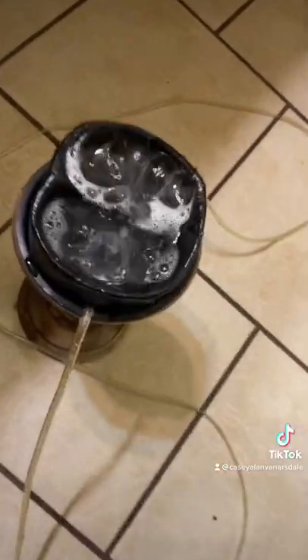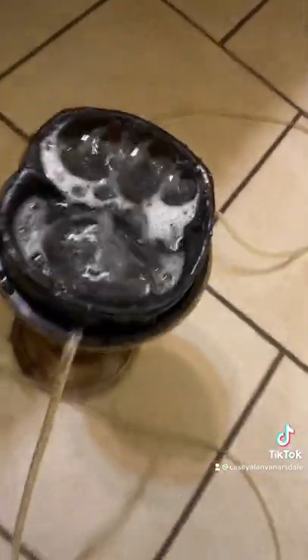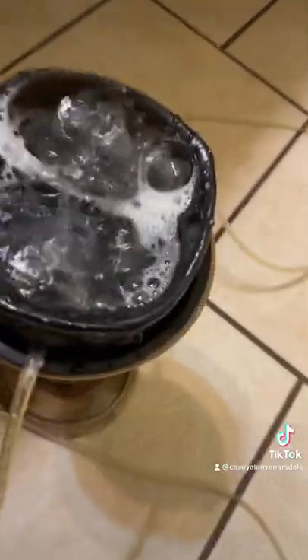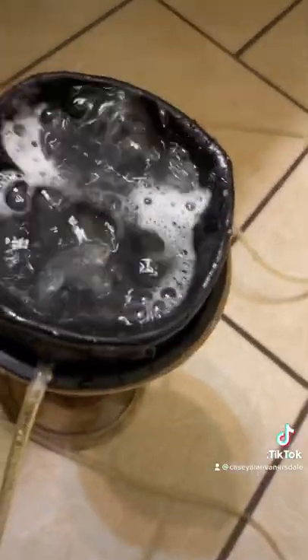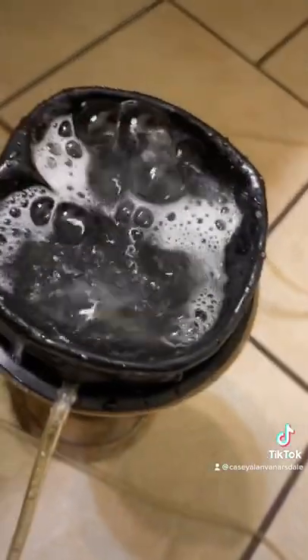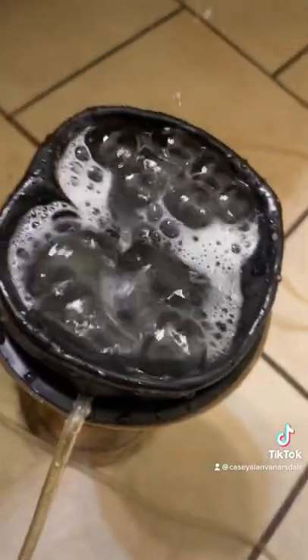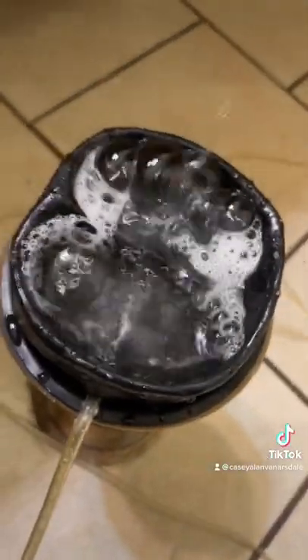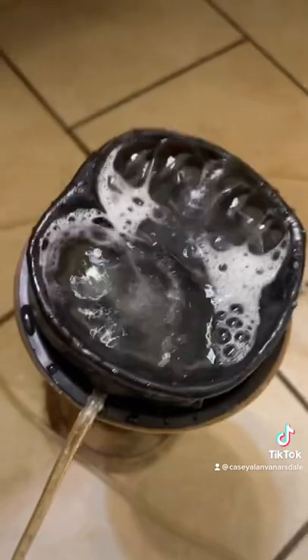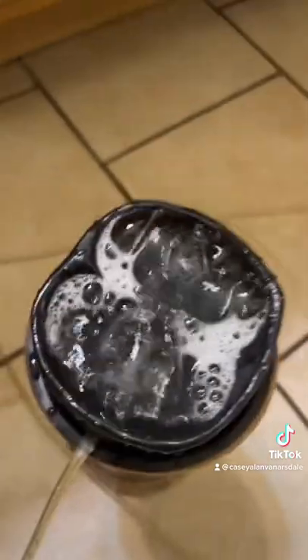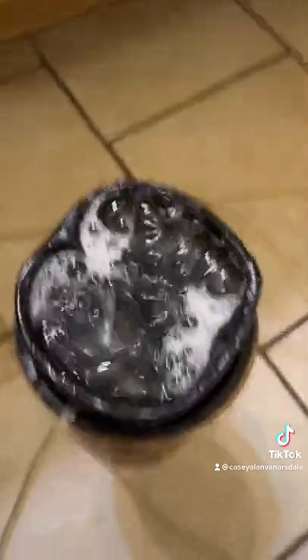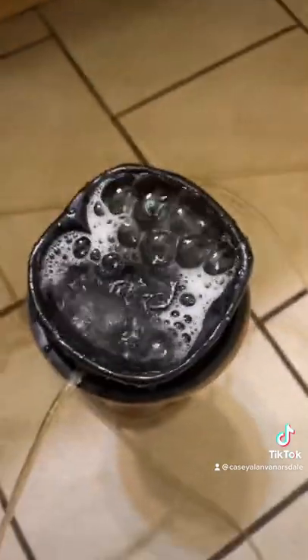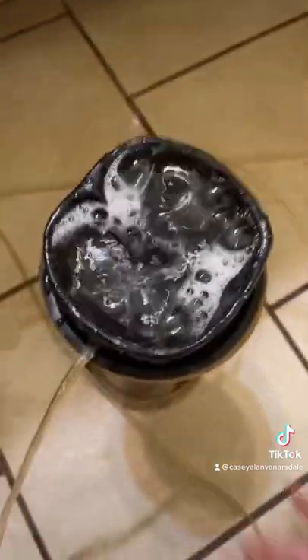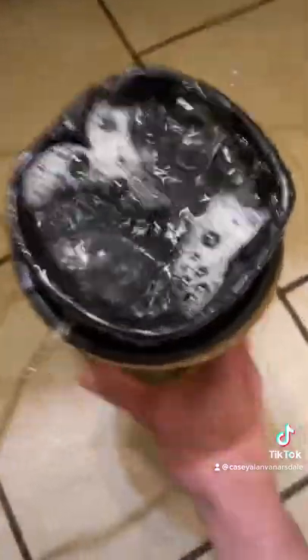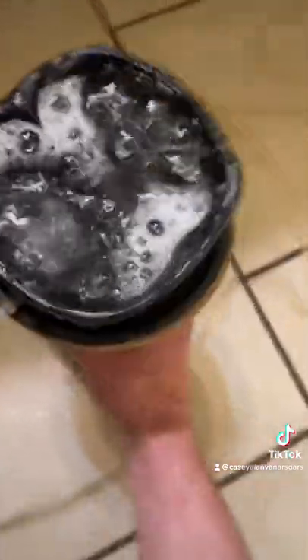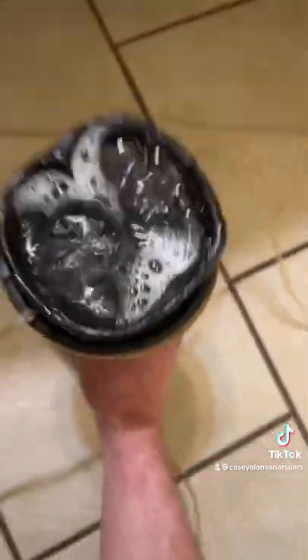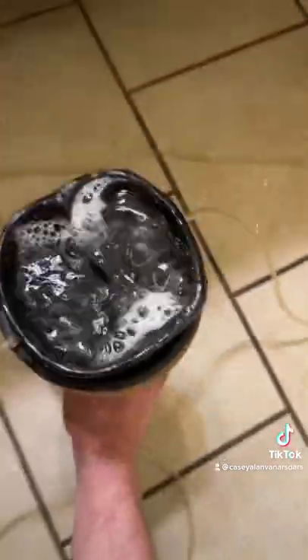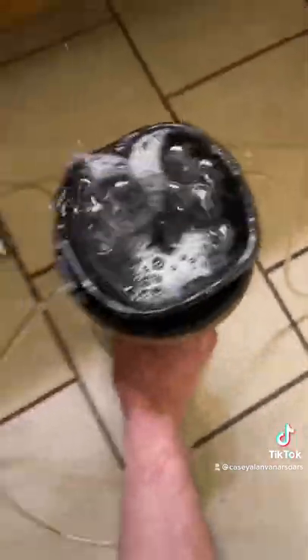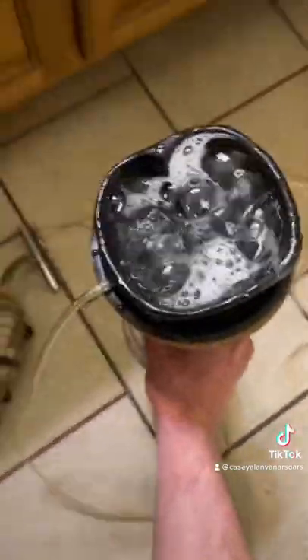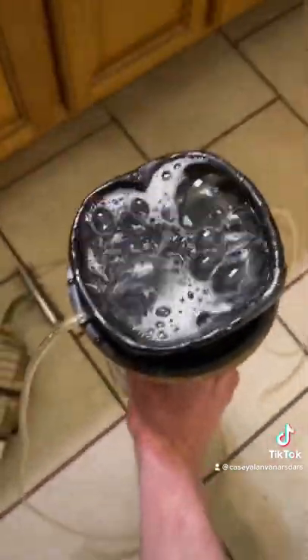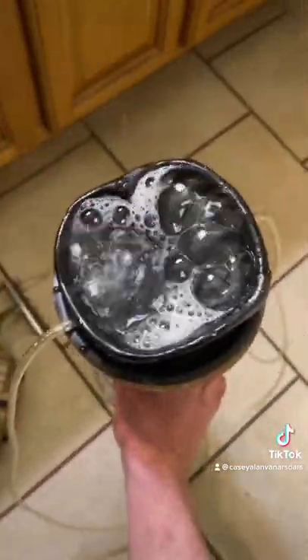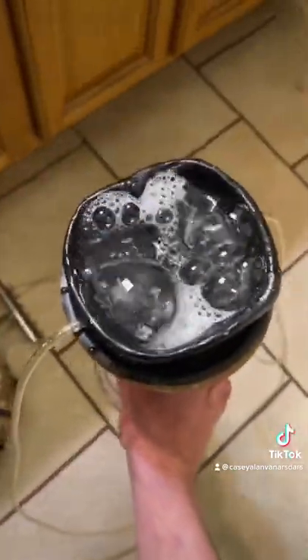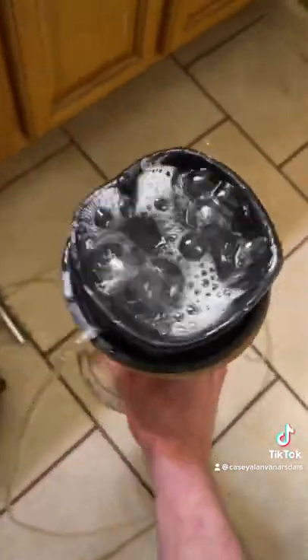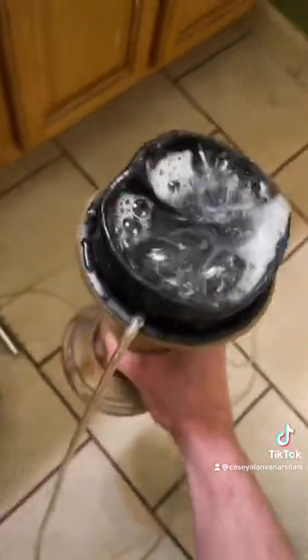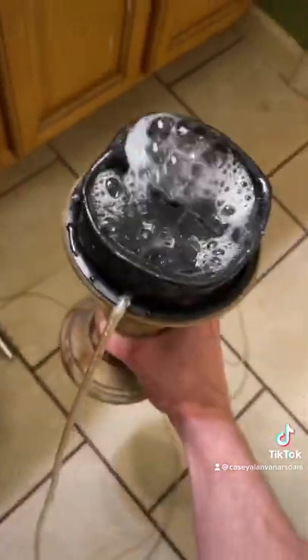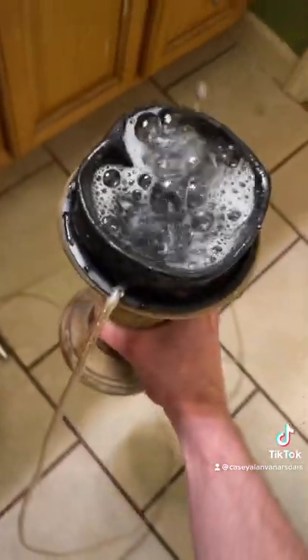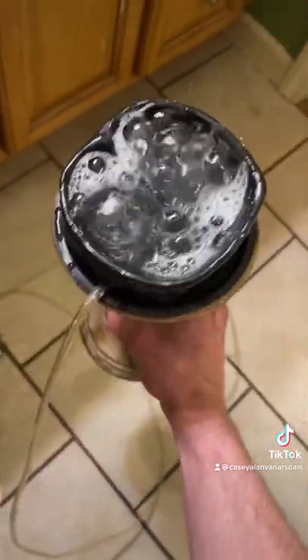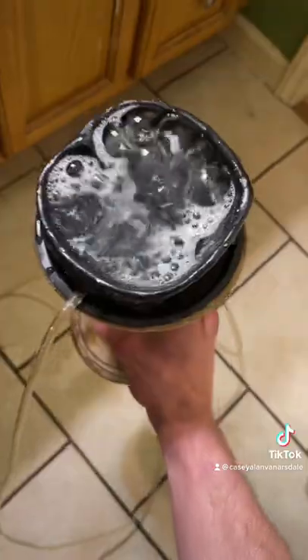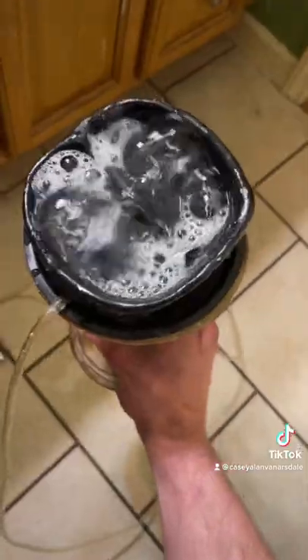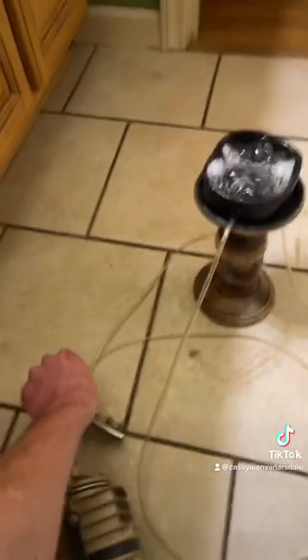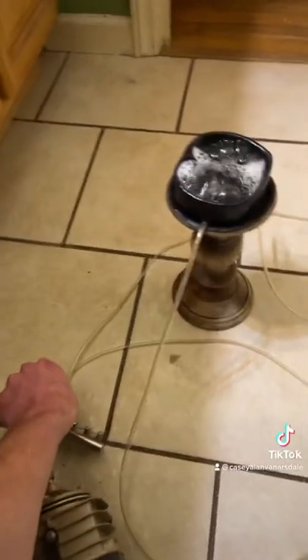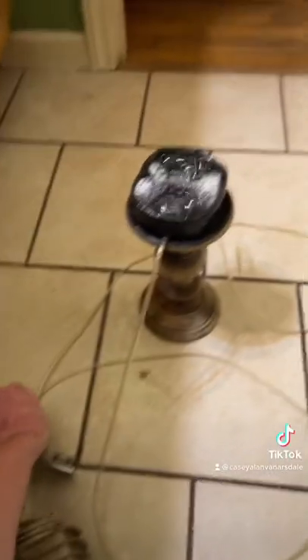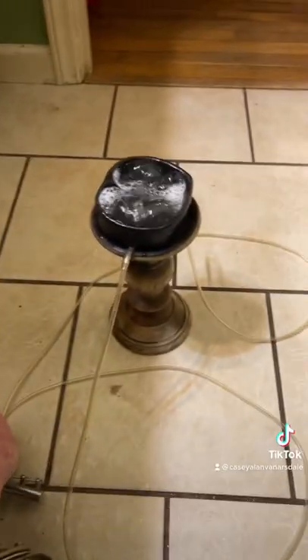Now we got some nice bubbles — a nice little bubble bath, if you know what I'm saying. Let's turn it up and see what happens.